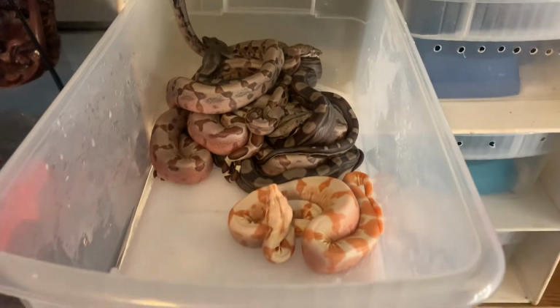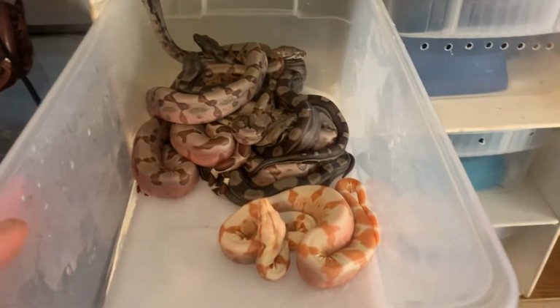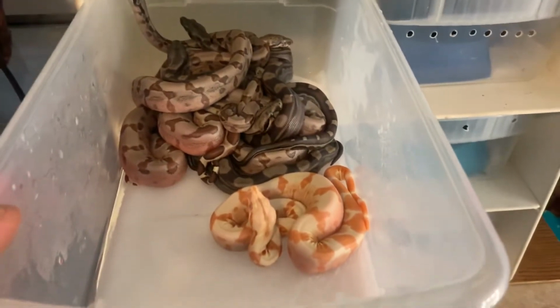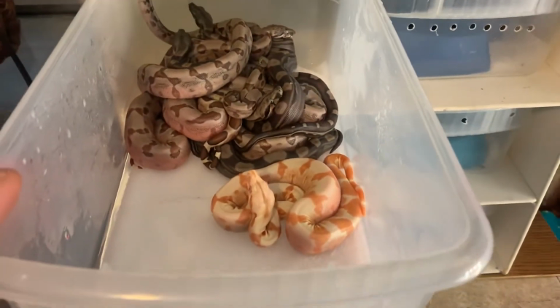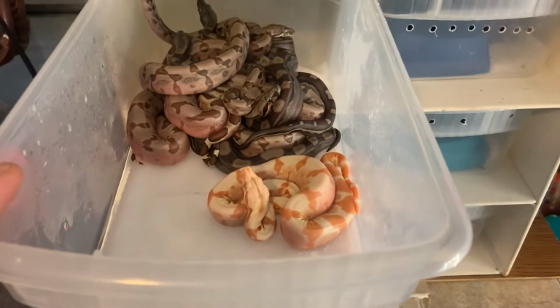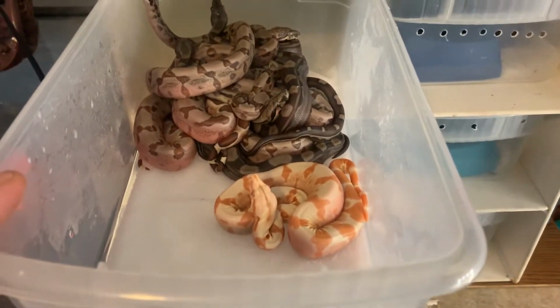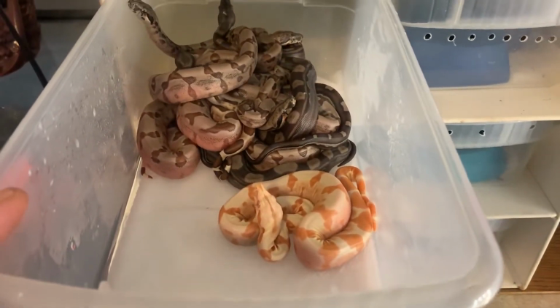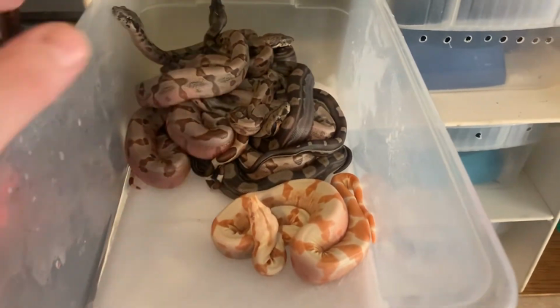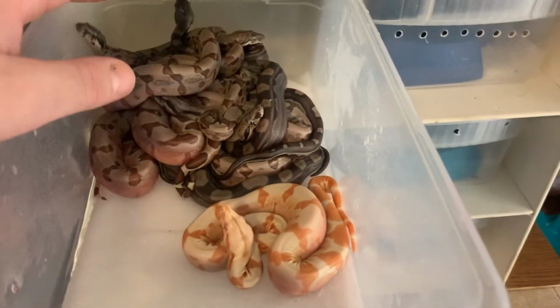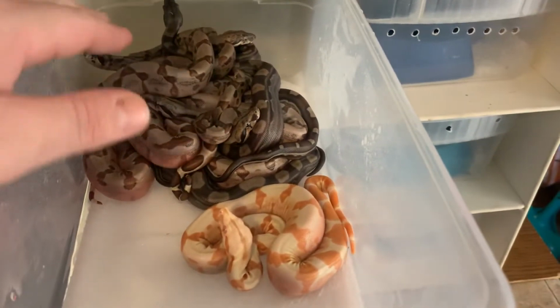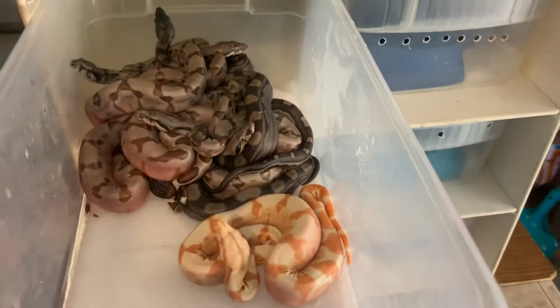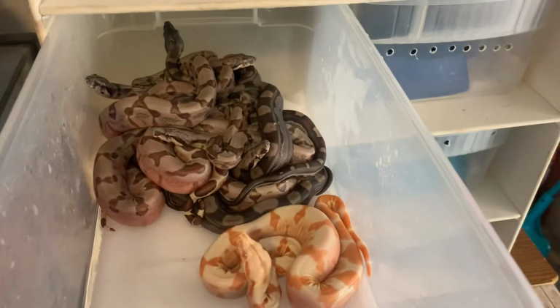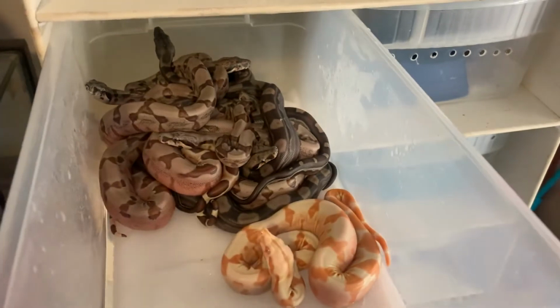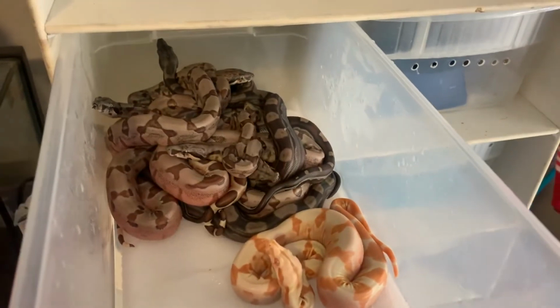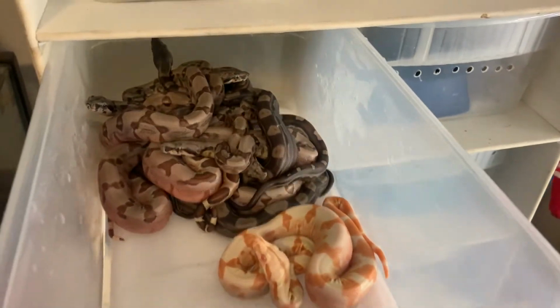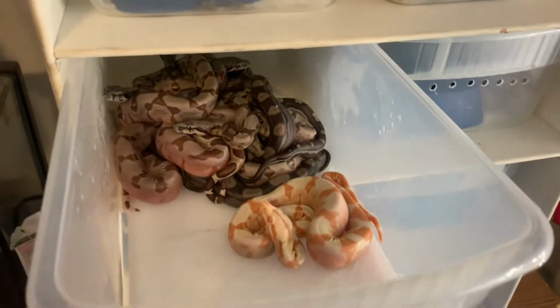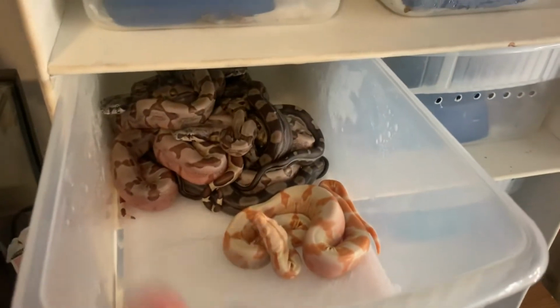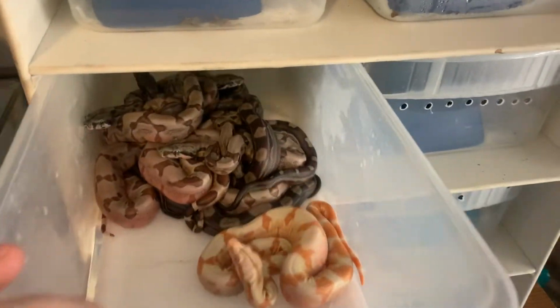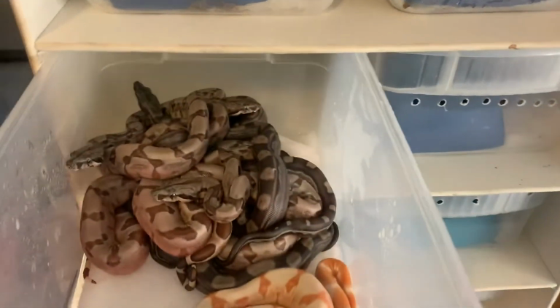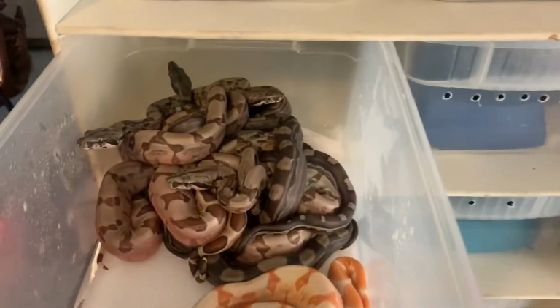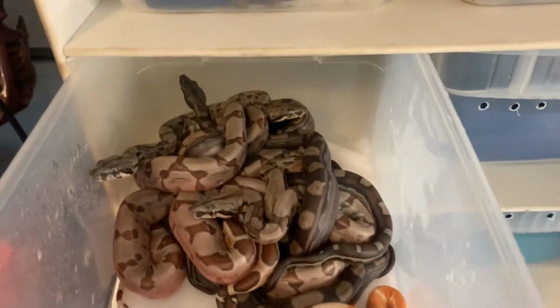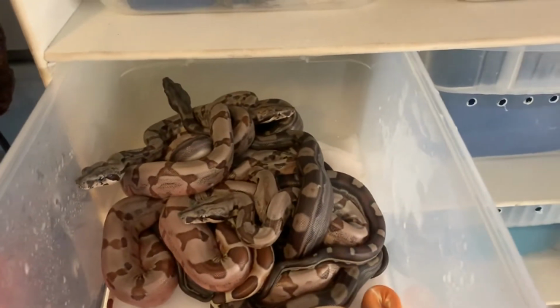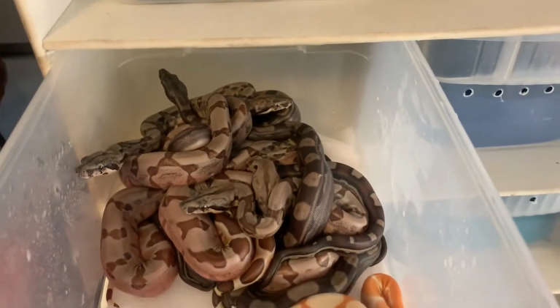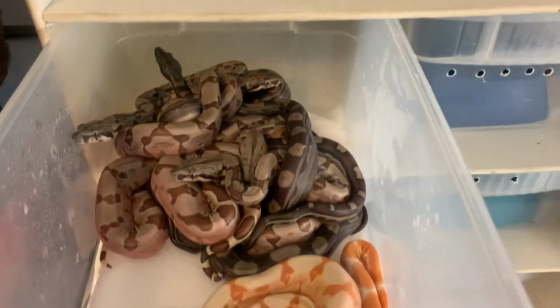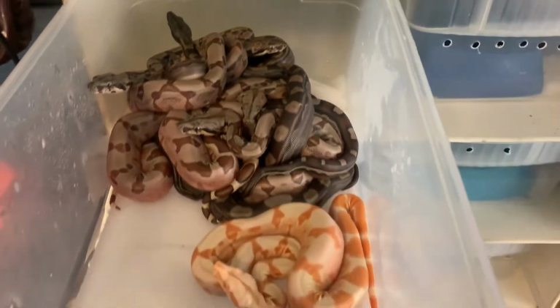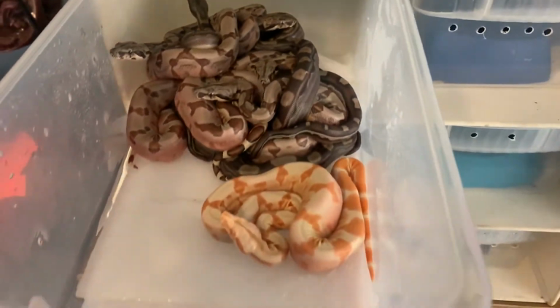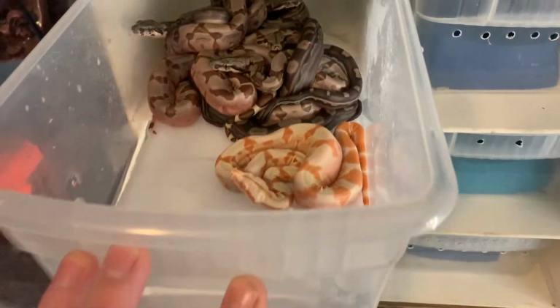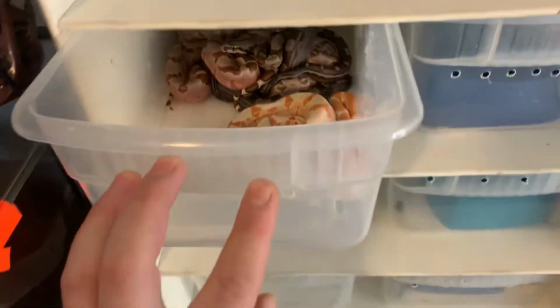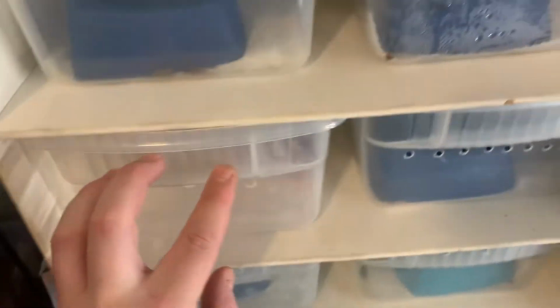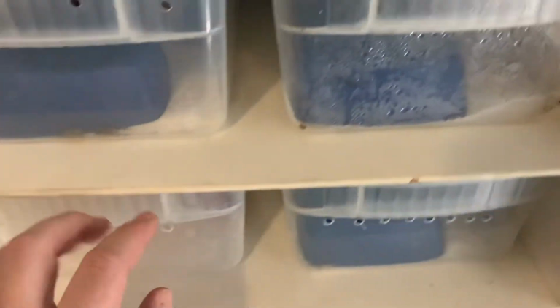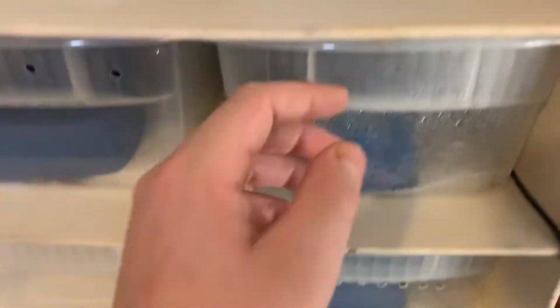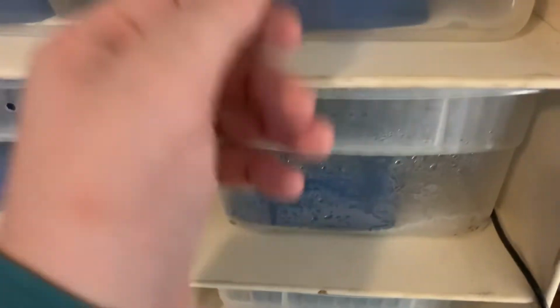They did prove out to be Sharp Albino — we only got the one albino, which is right here. So we have five hypos, three motleys, and one Sharp Albino.